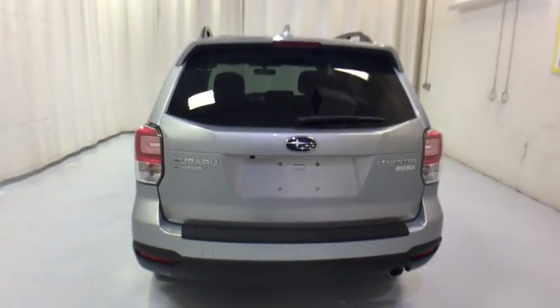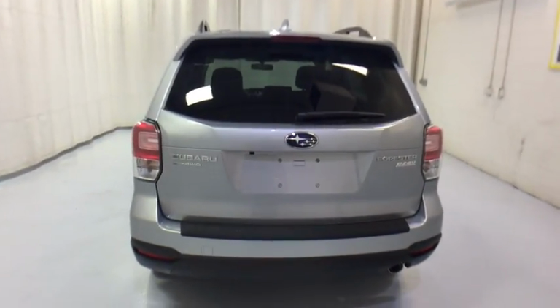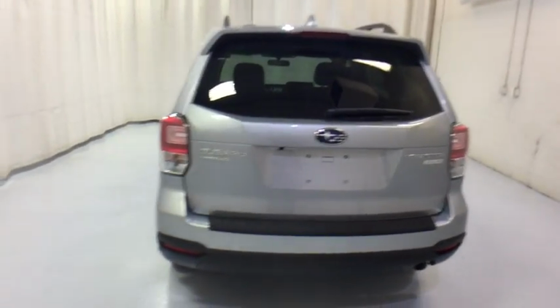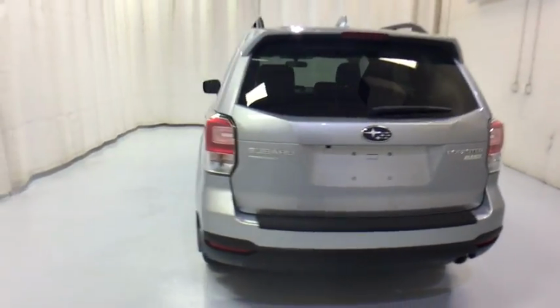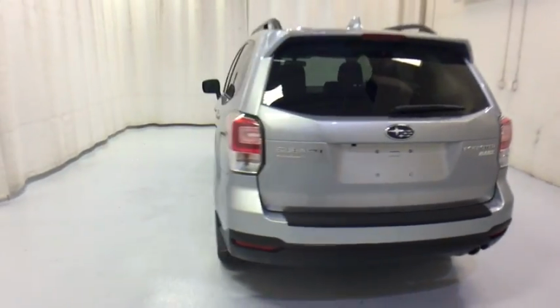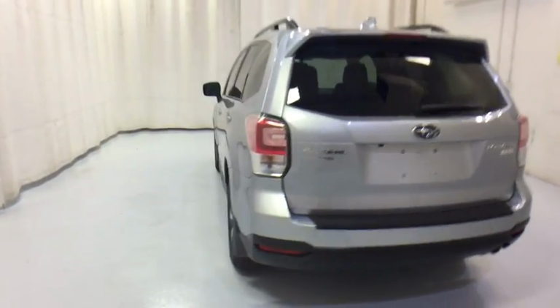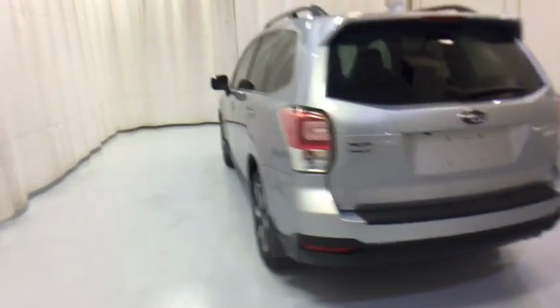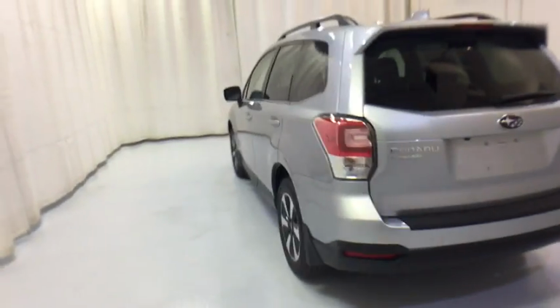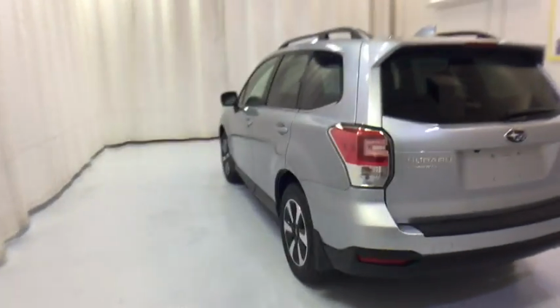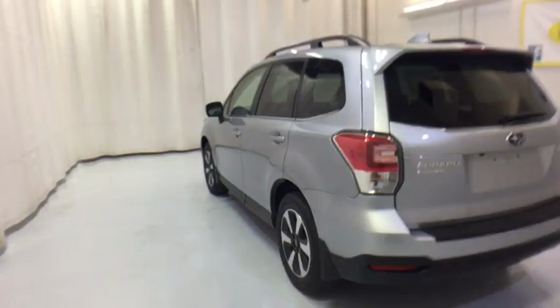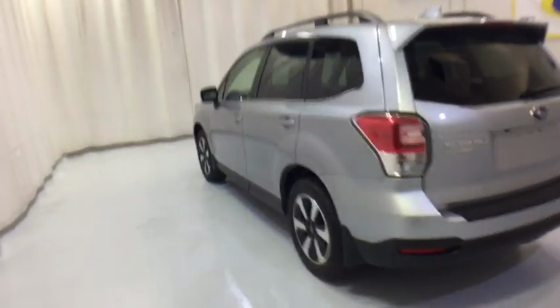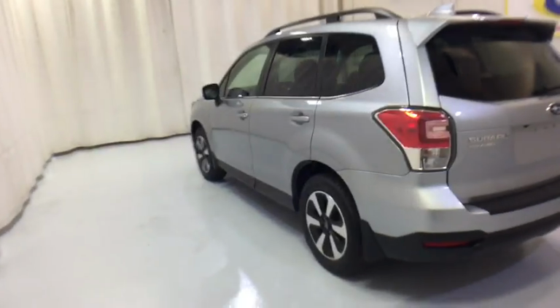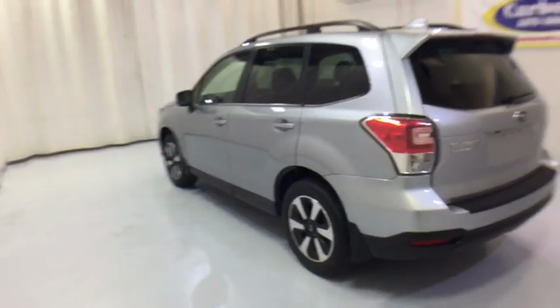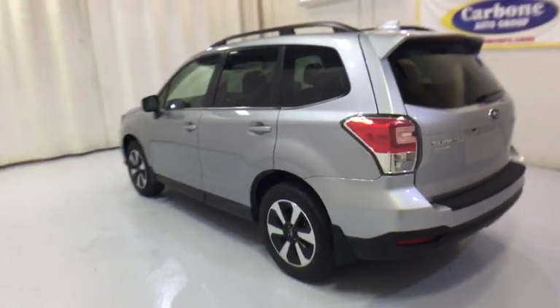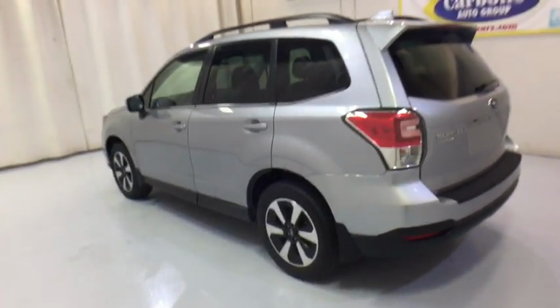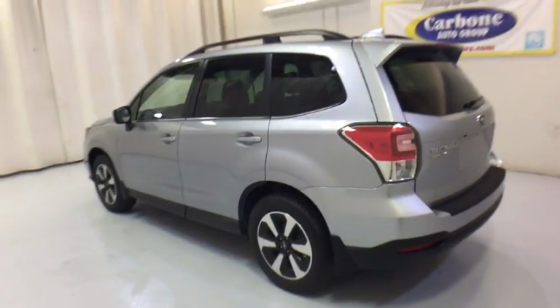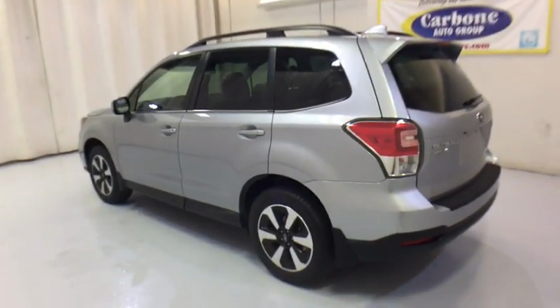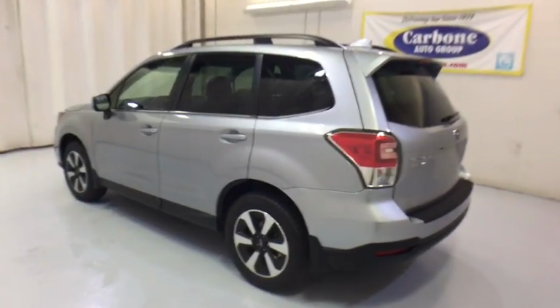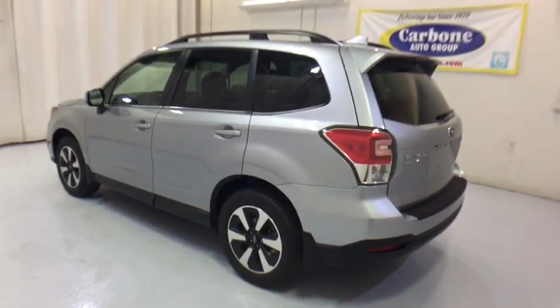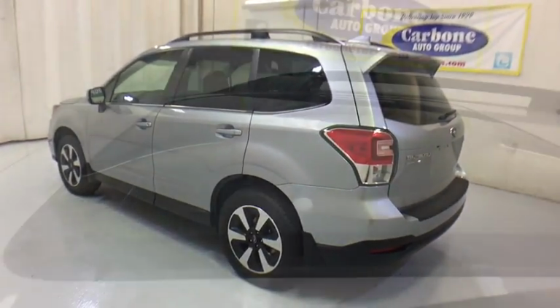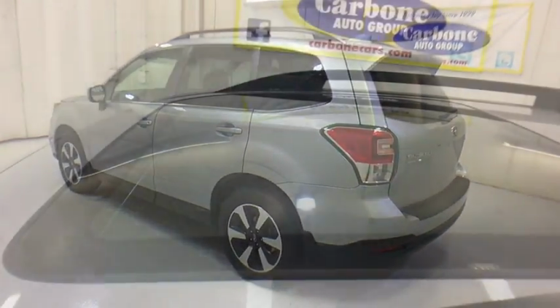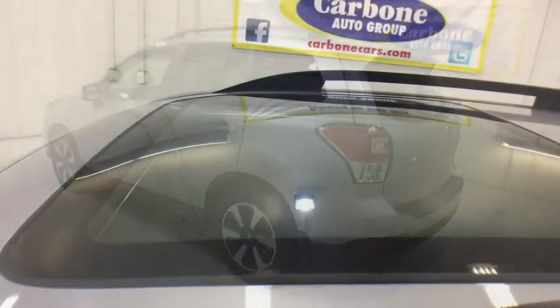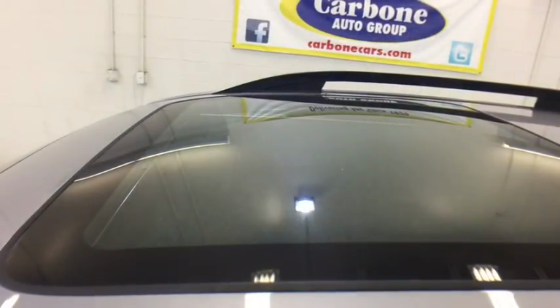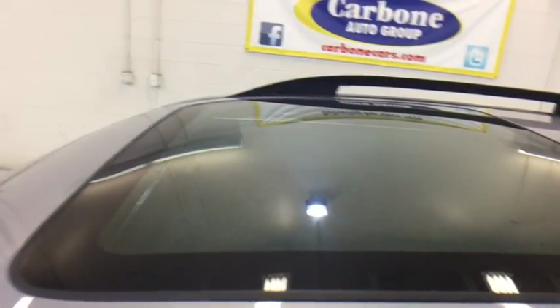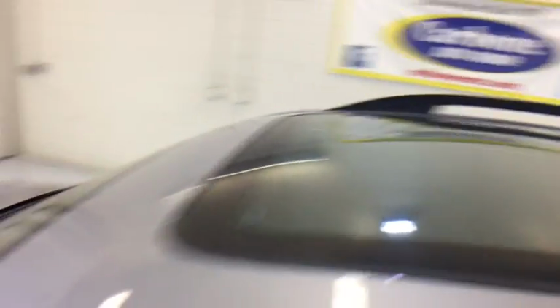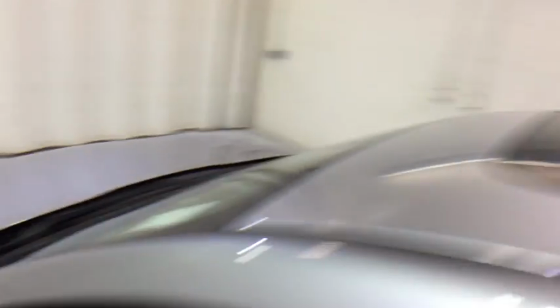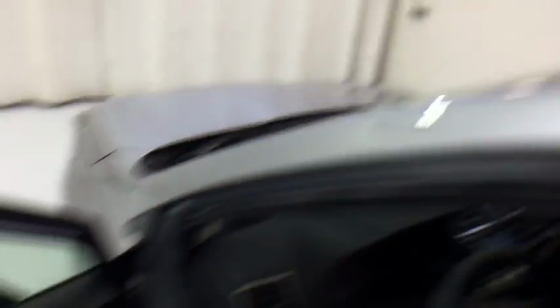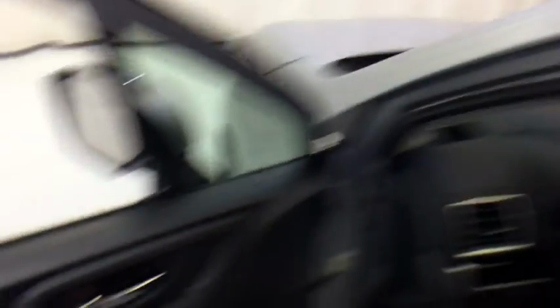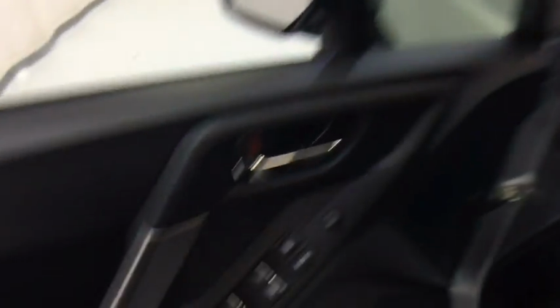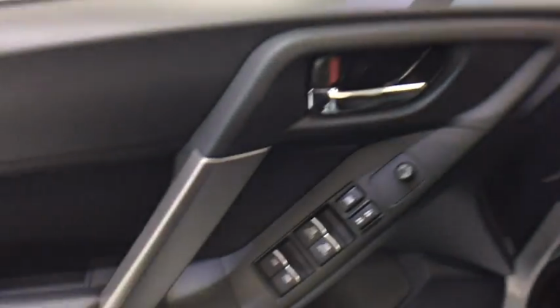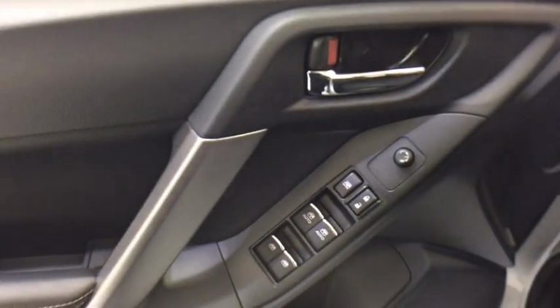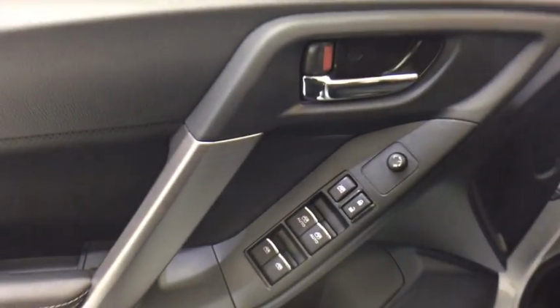Aluminum wheels, floor mats, four-wheel disc brakes, AM-FM stereo radio, climate control, rear defrost. Your new ride is just a phone call away.